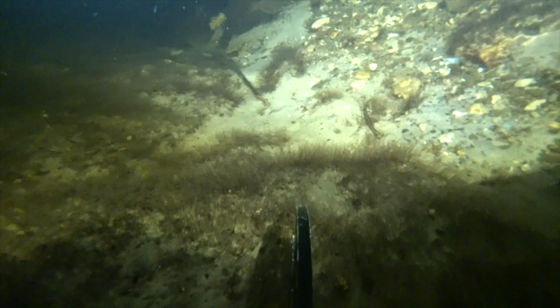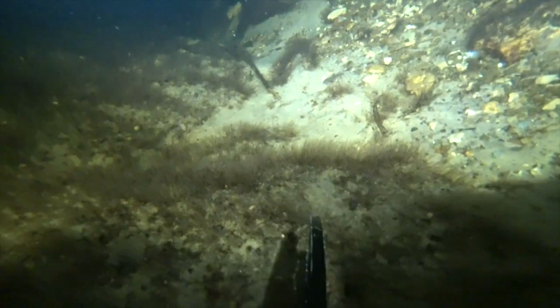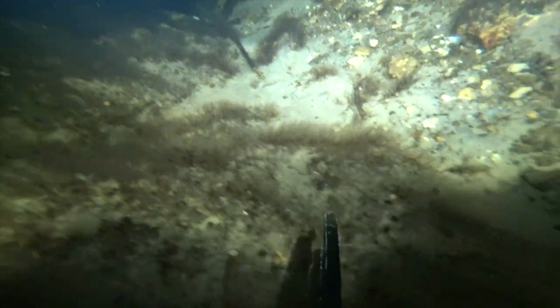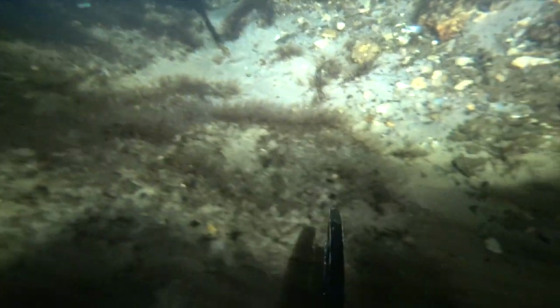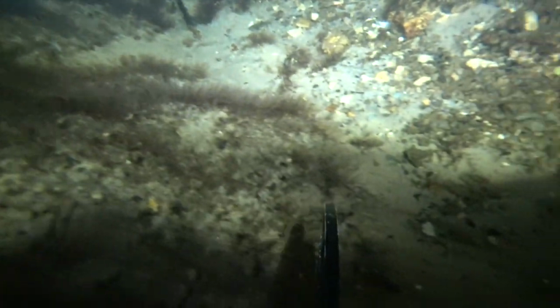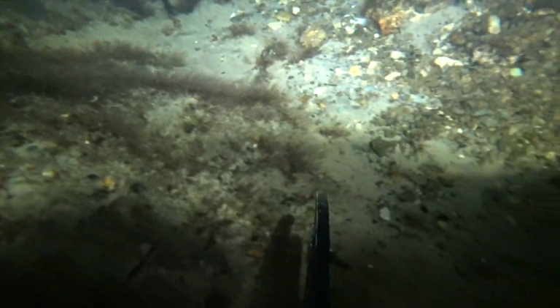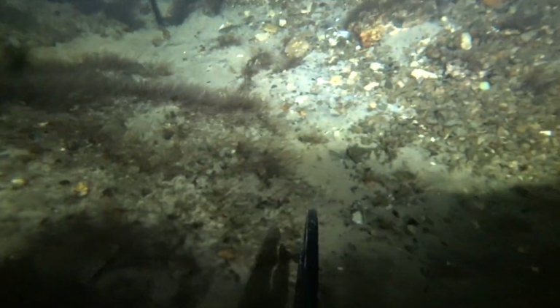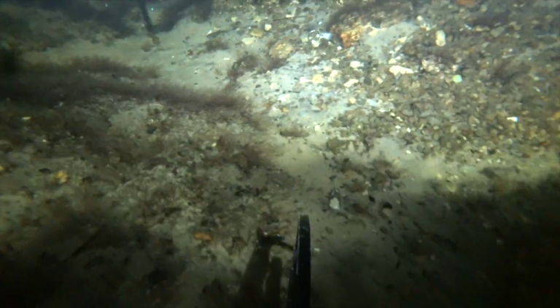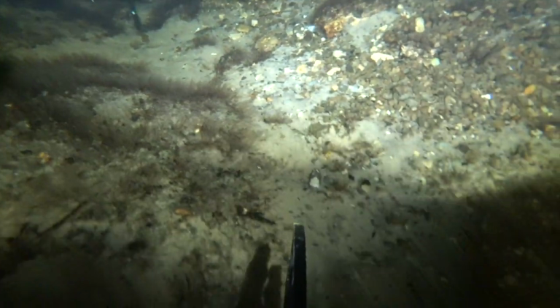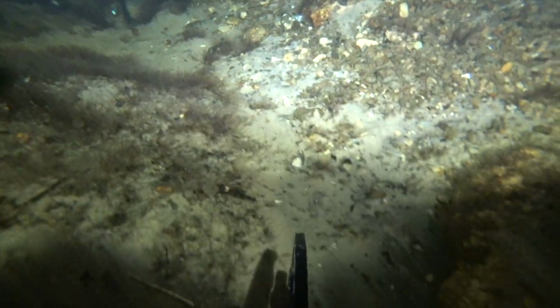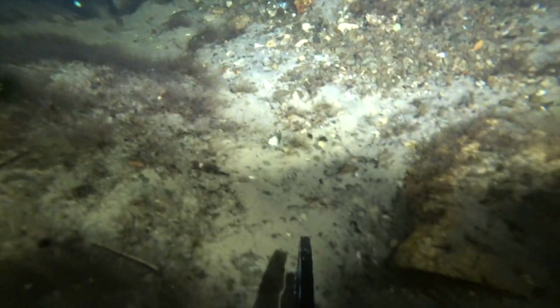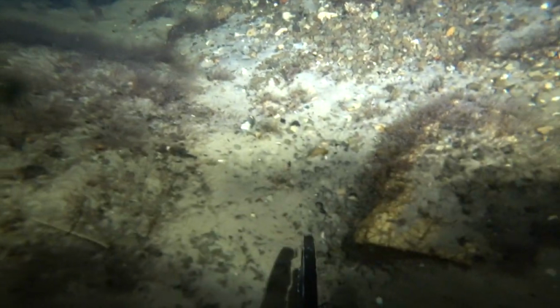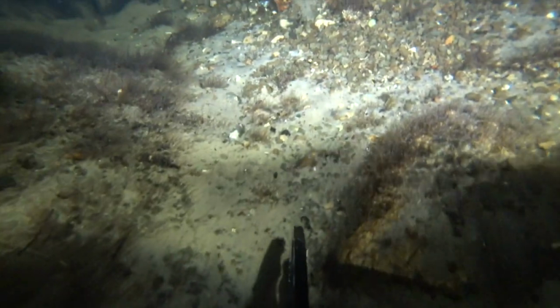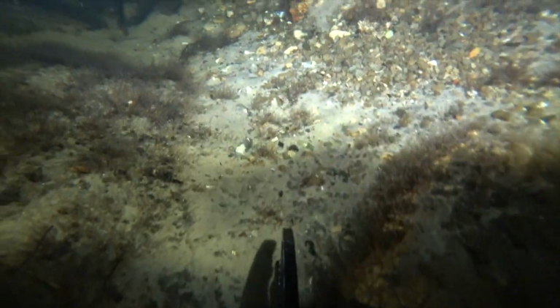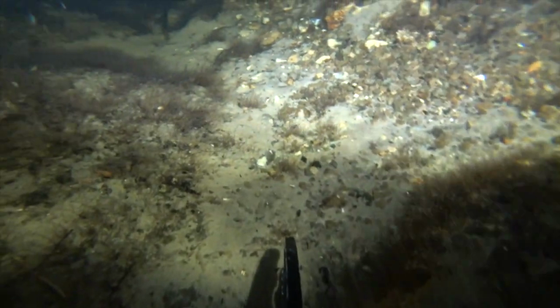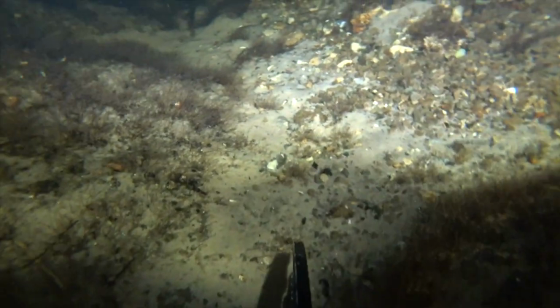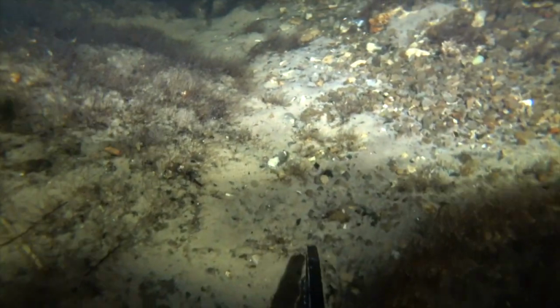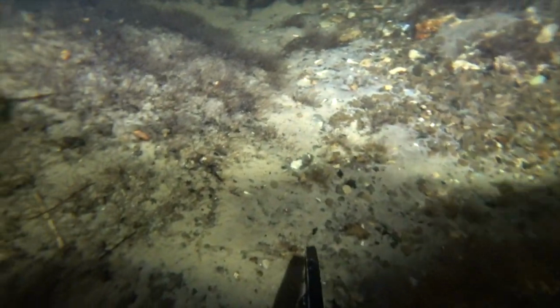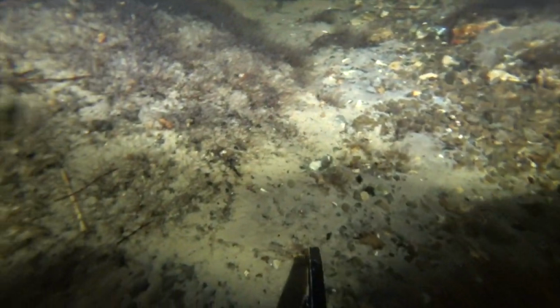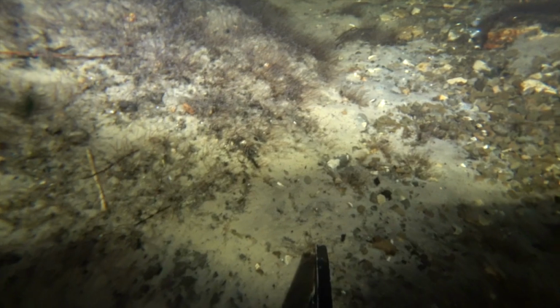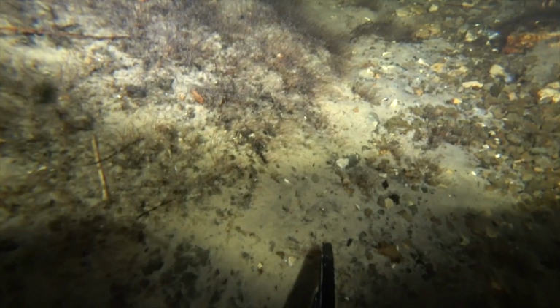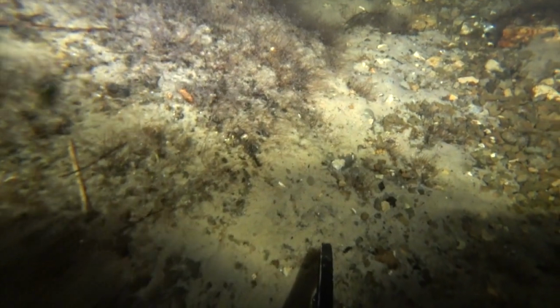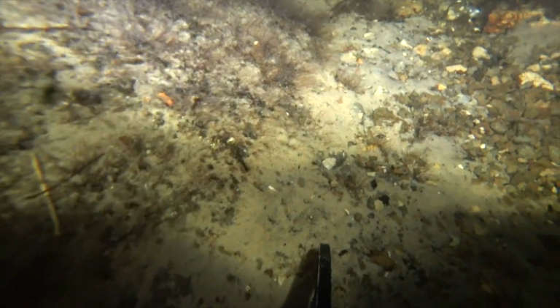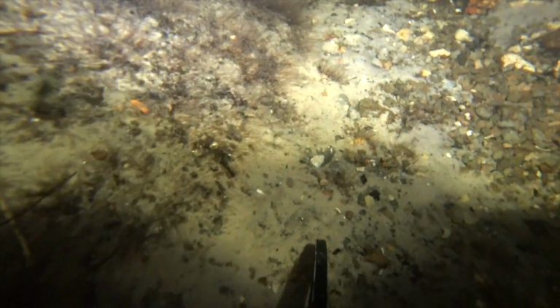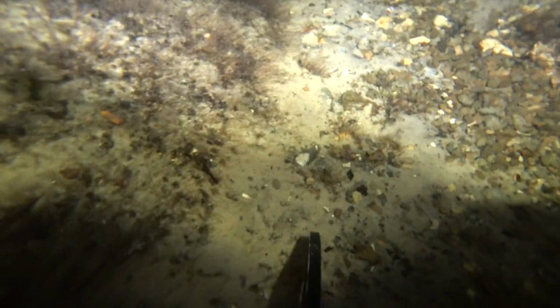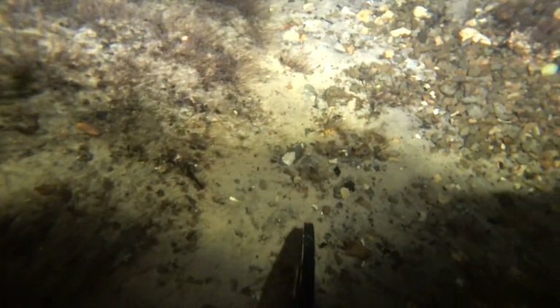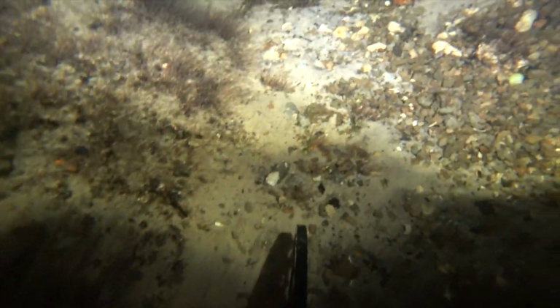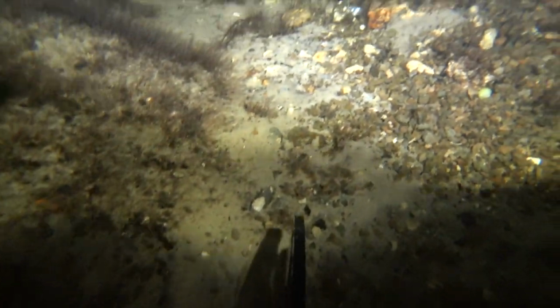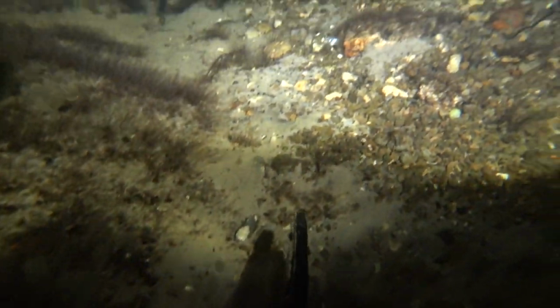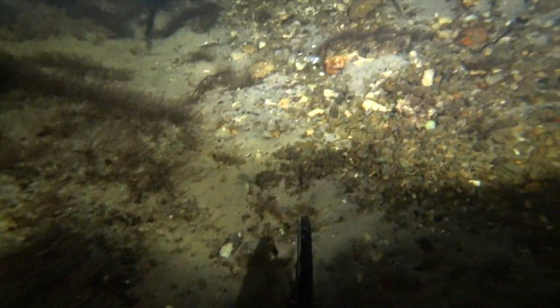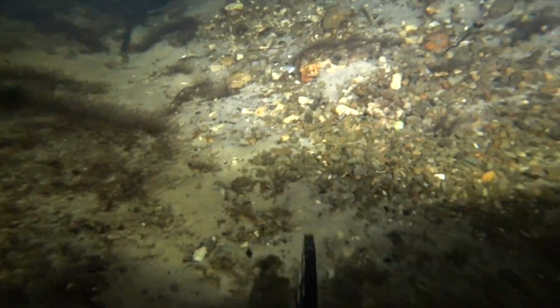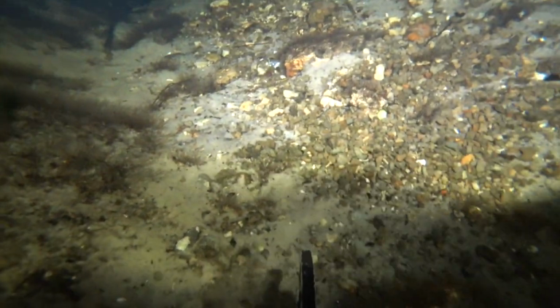Oh, now we're in clear water. Look at that — holy cow, it just cleared right up. All right, bring it up. Now let's go explore the spring.